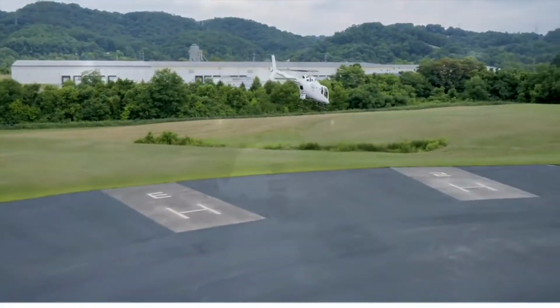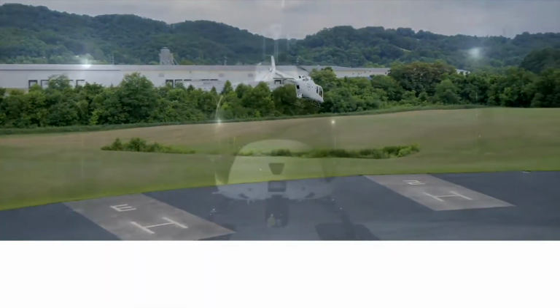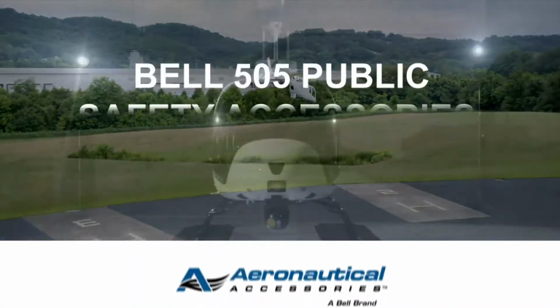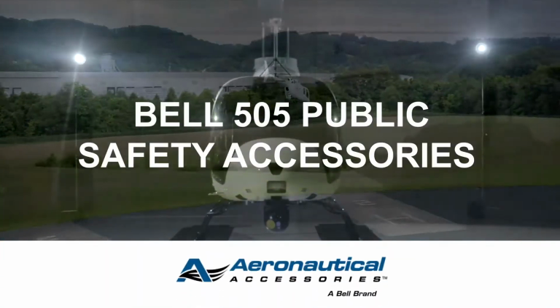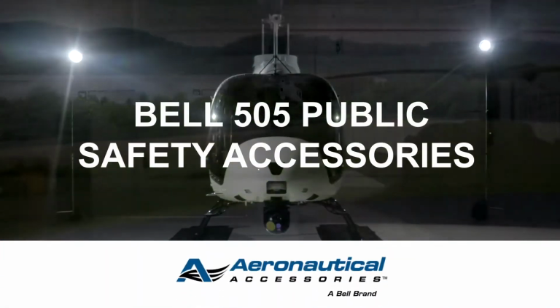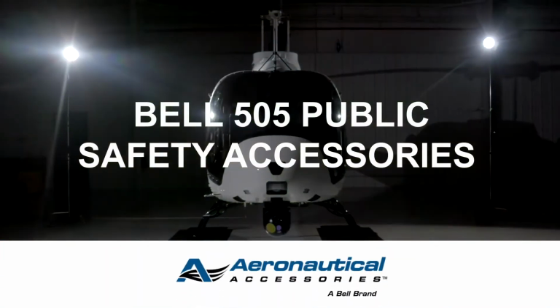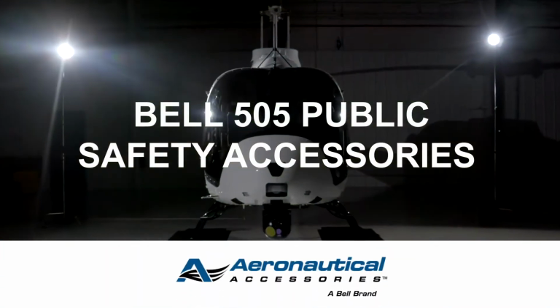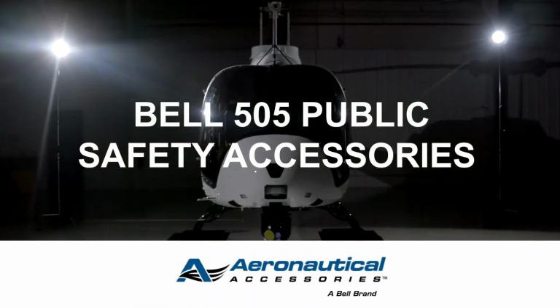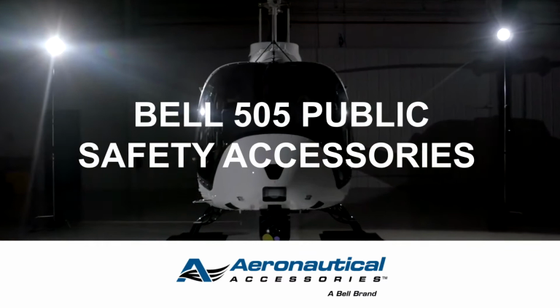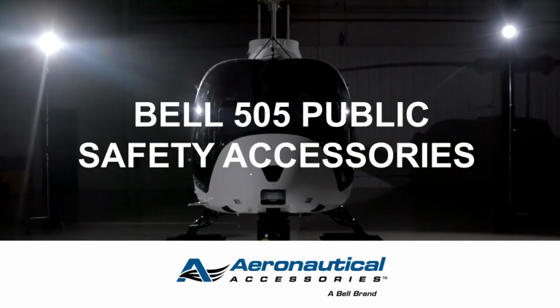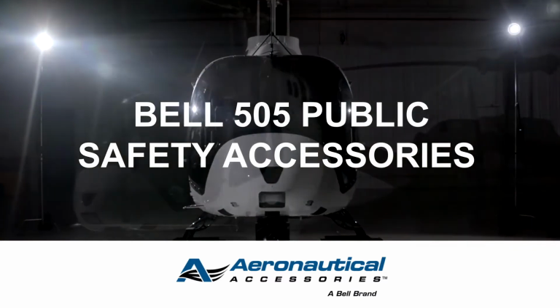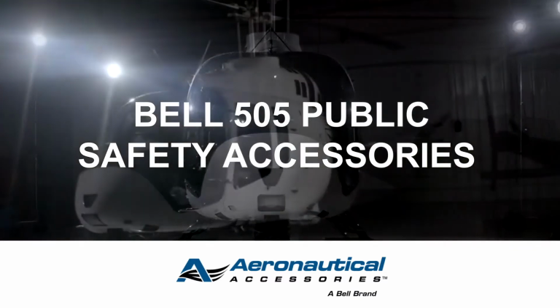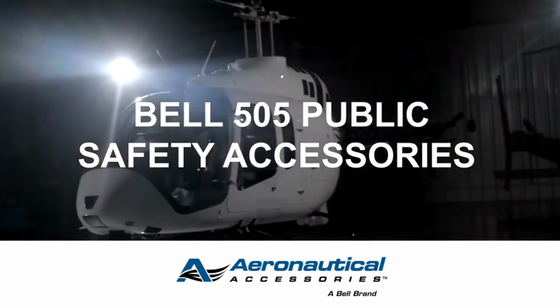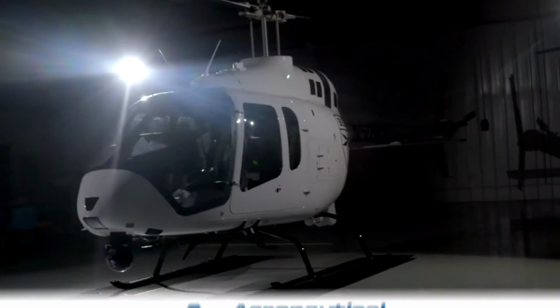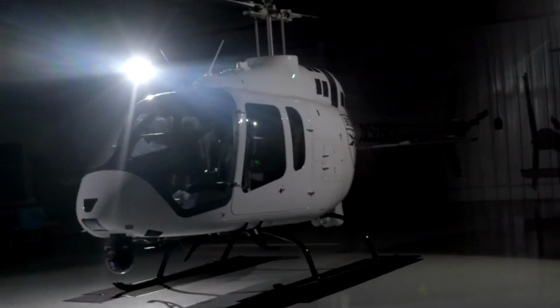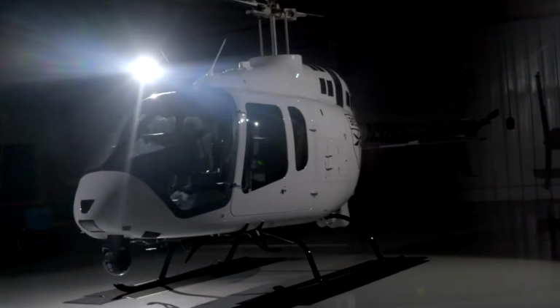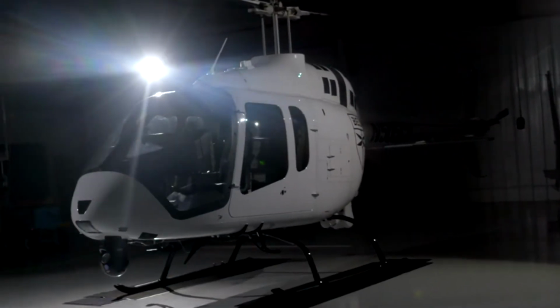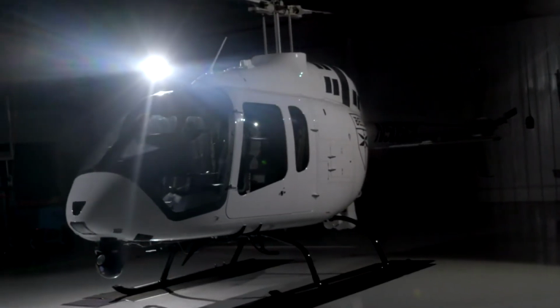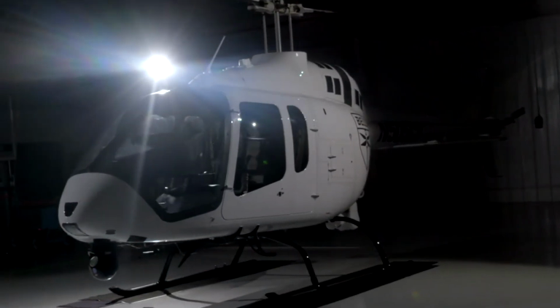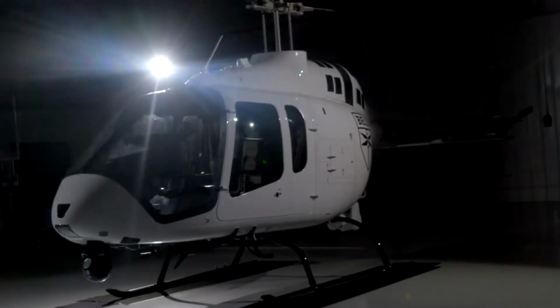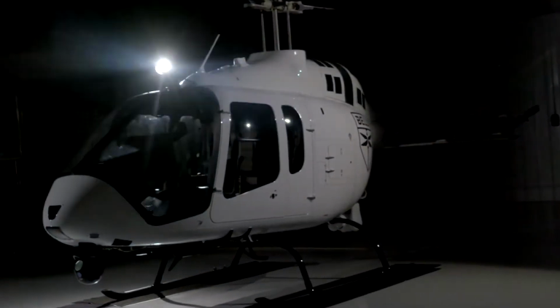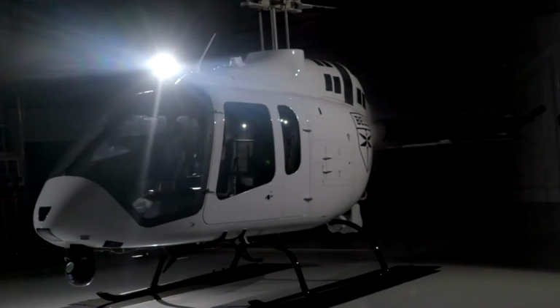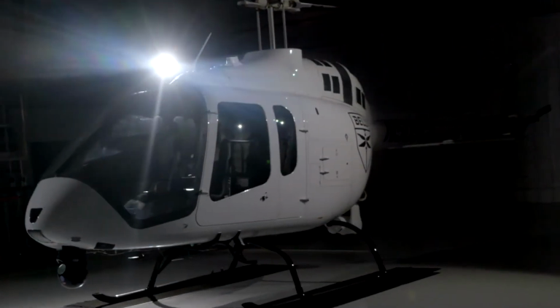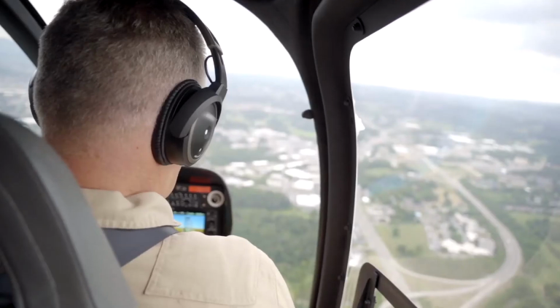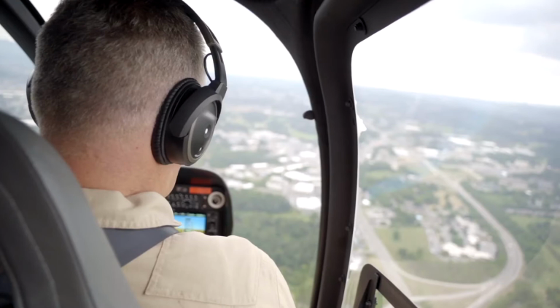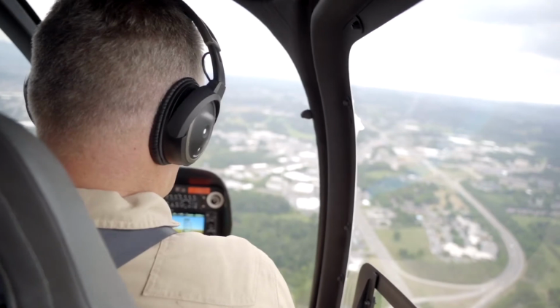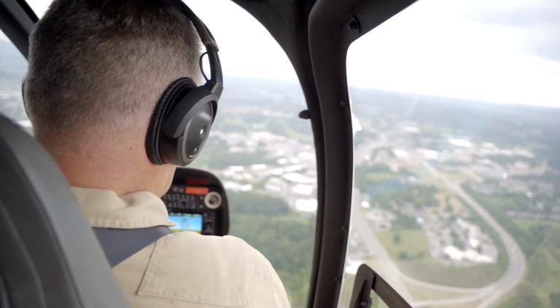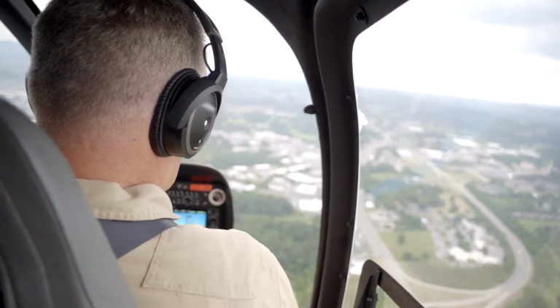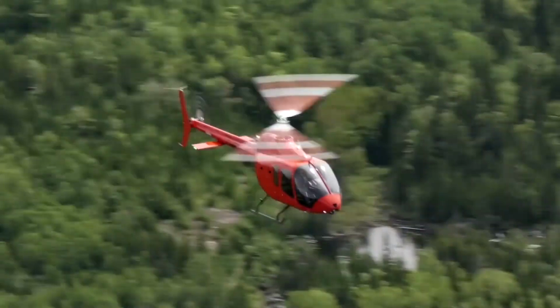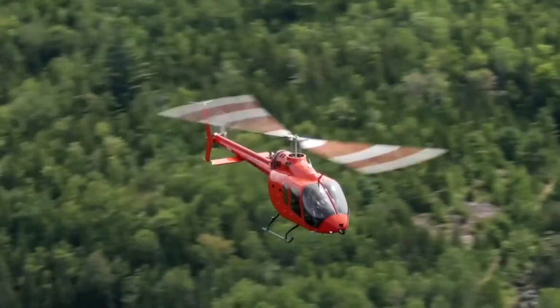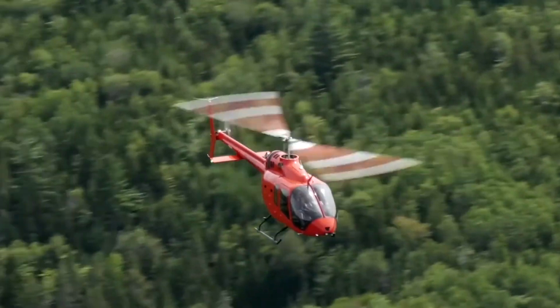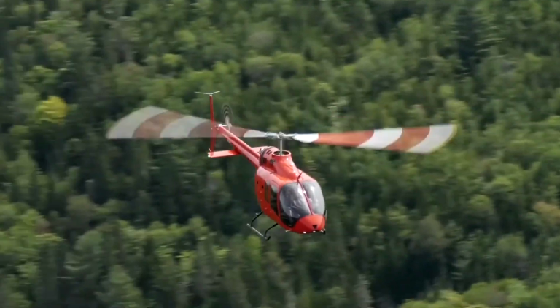The Bell 505 Public Safety Accessories from Aeronautical Accessories offers the tools you need for critical calls when minutes matter, regardless of where the mission may take you.